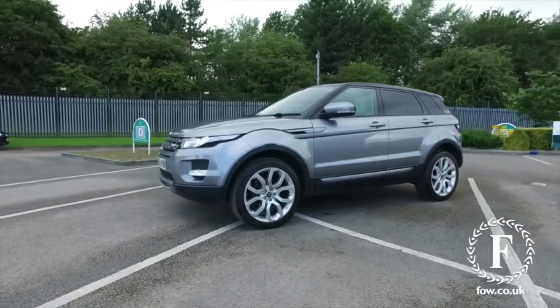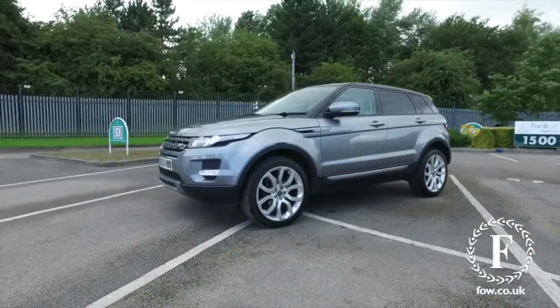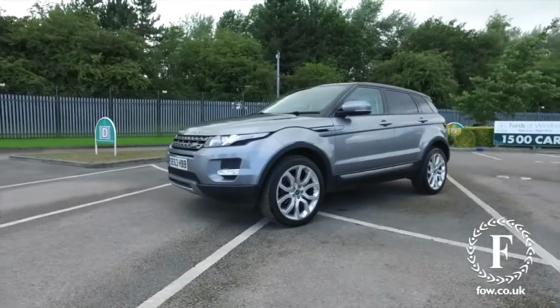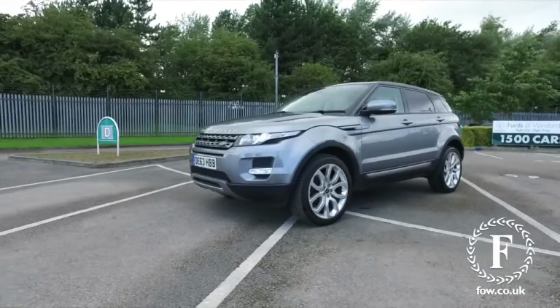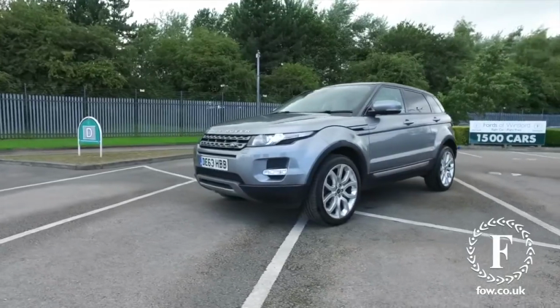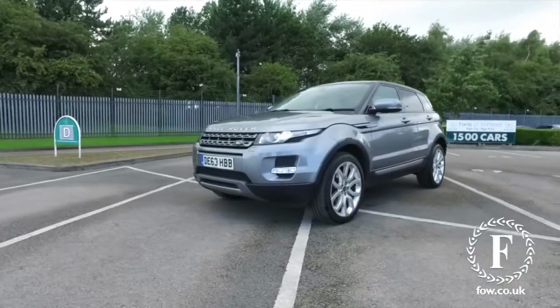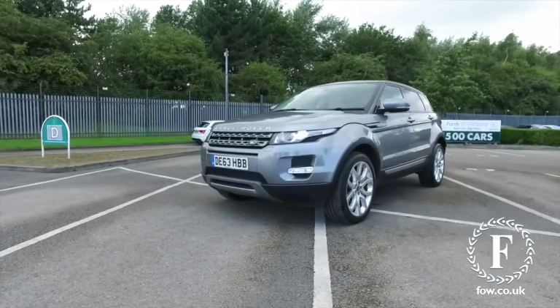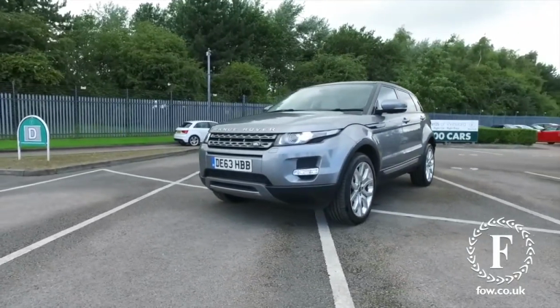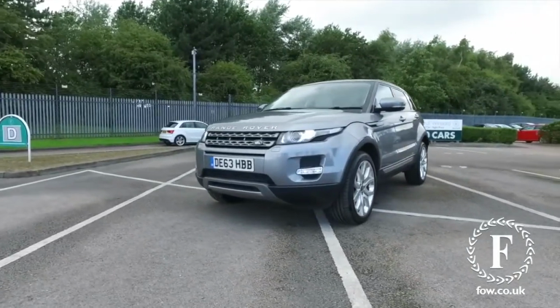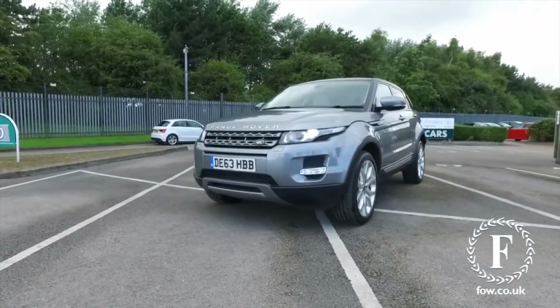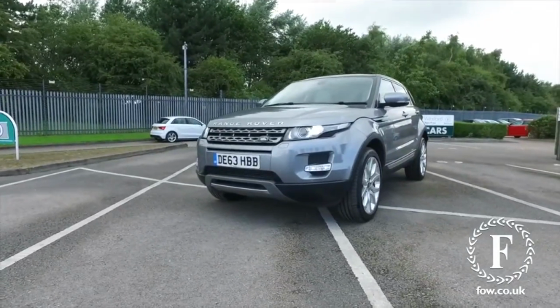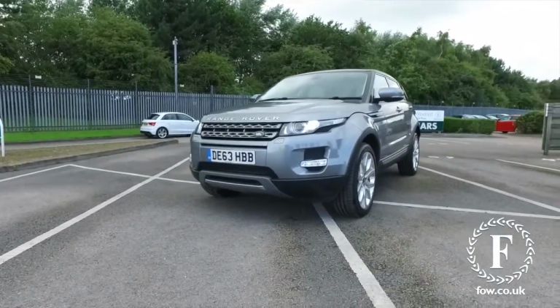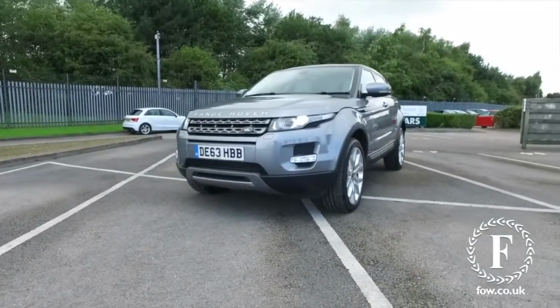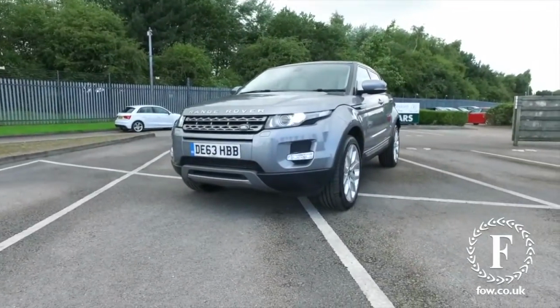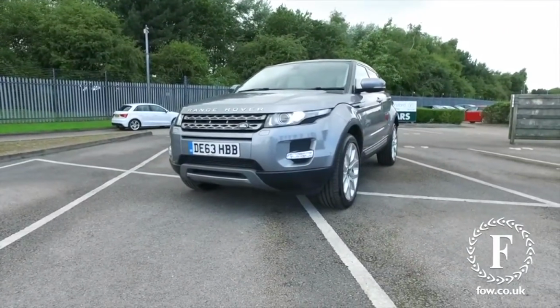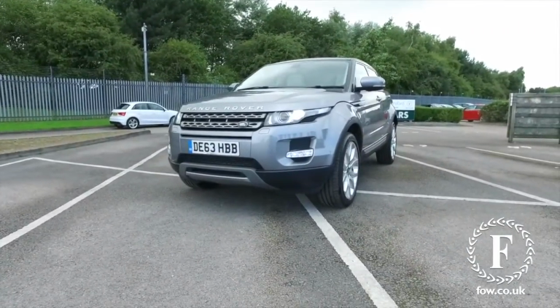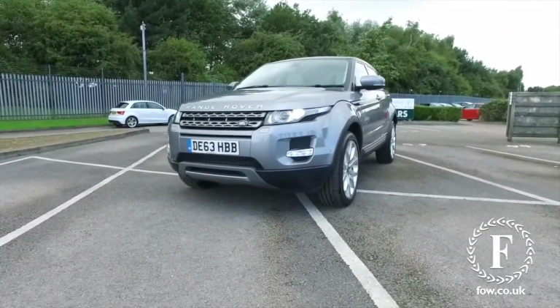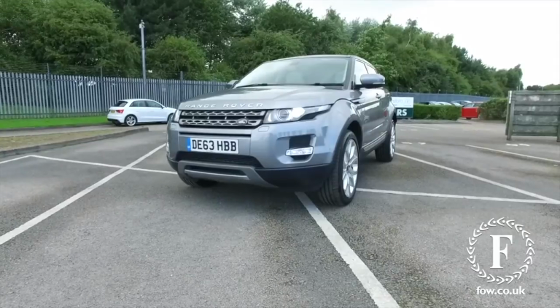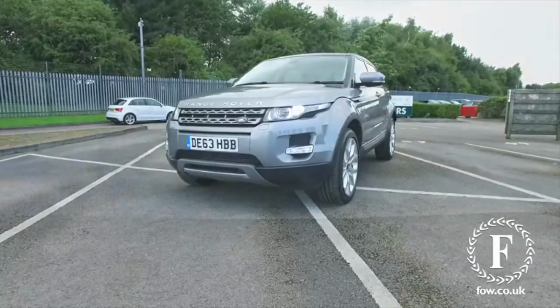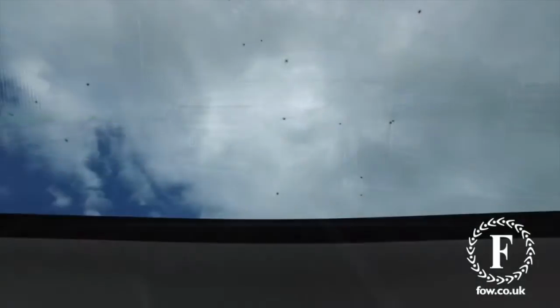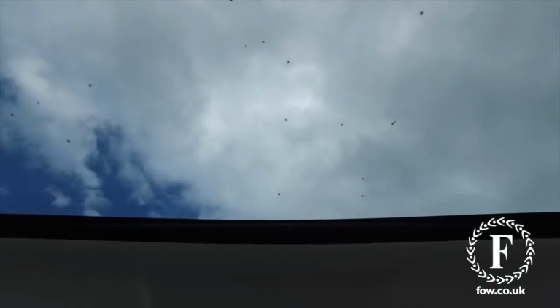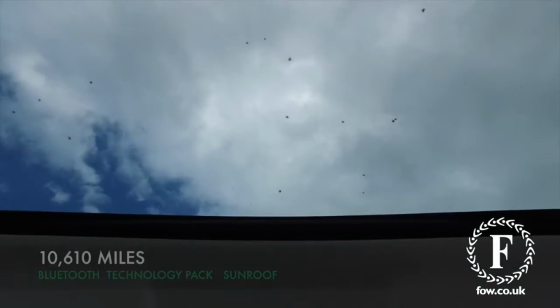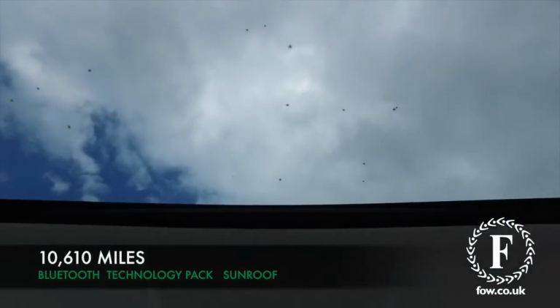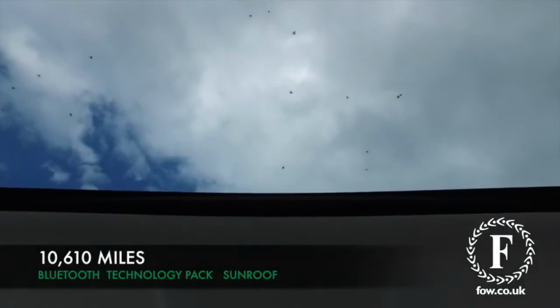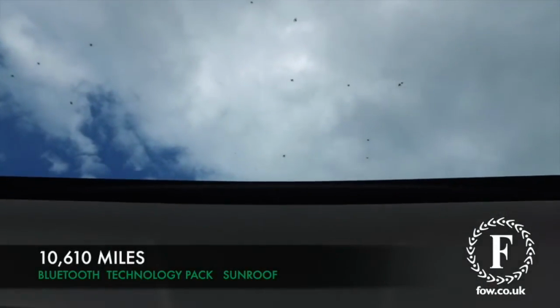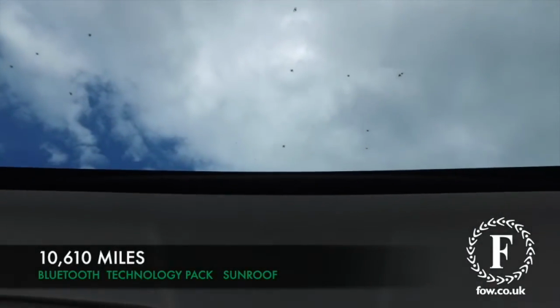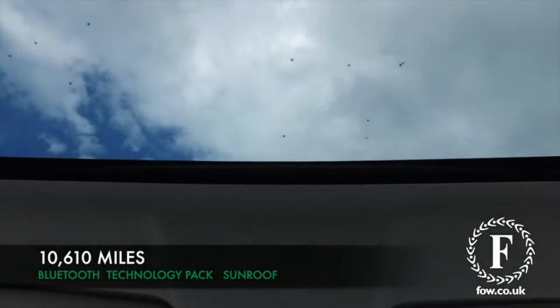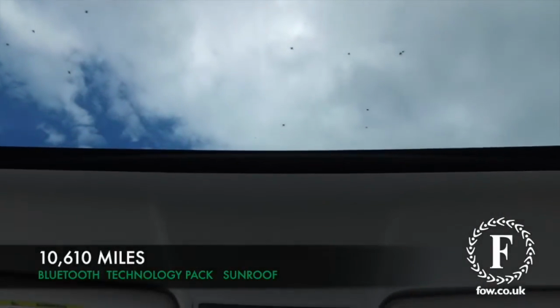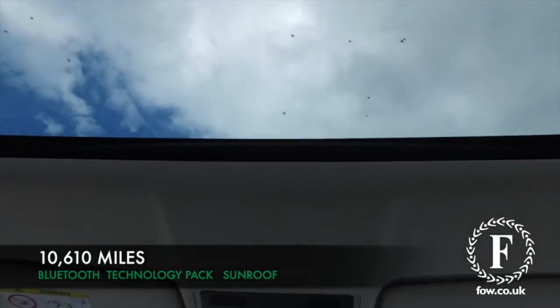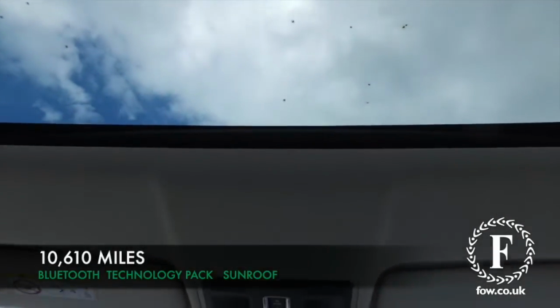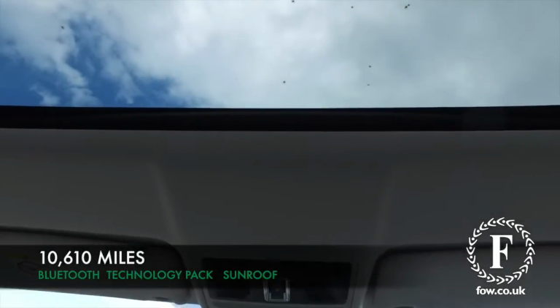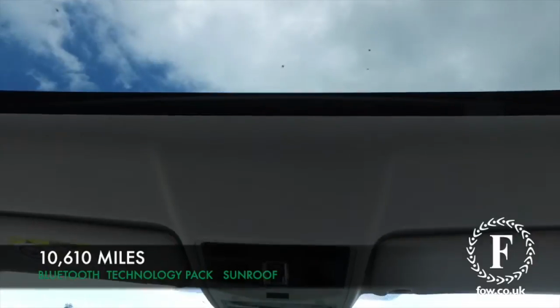This is a car with a 2.2 diesel engine and manual box, so engaging to drive and decent on fuel economy — late 40s MPG combined.